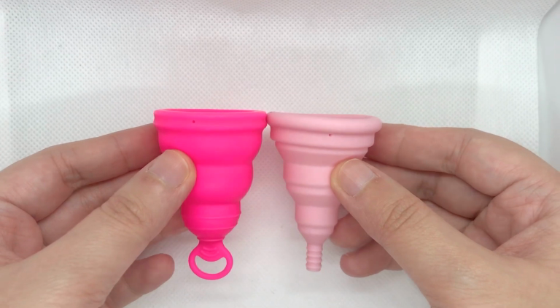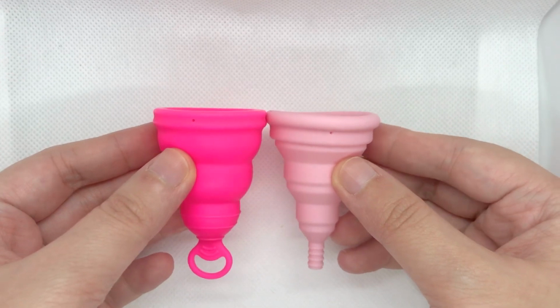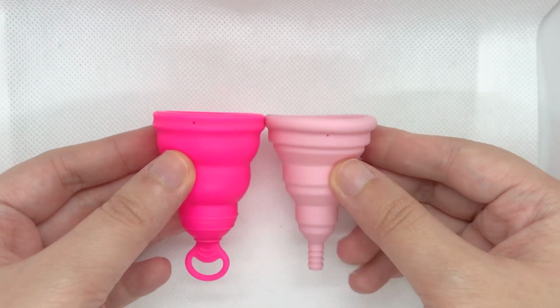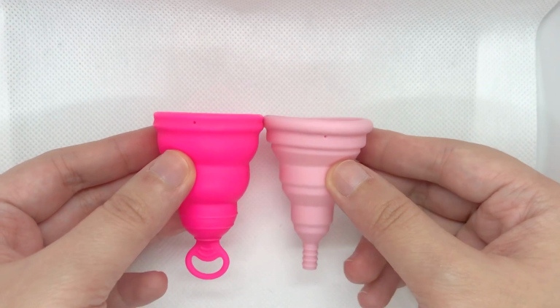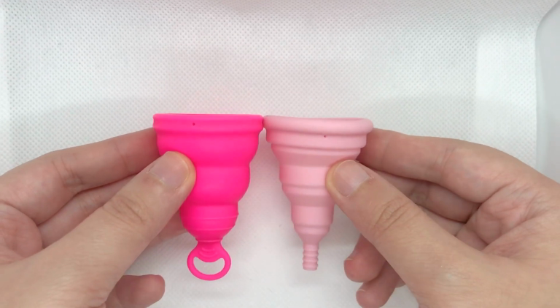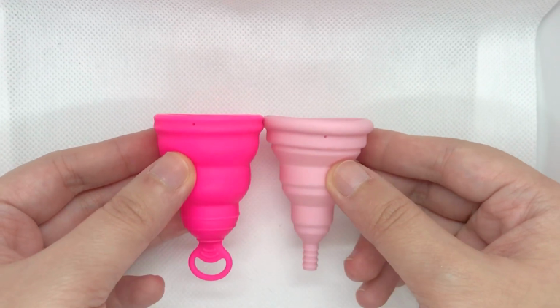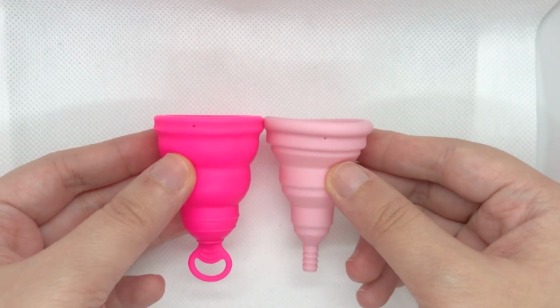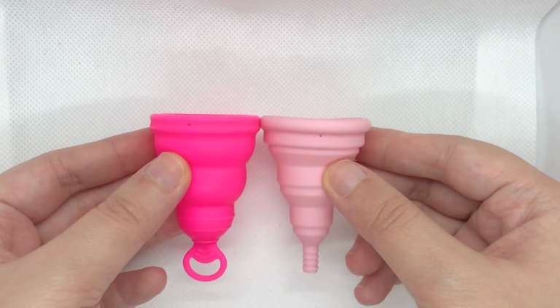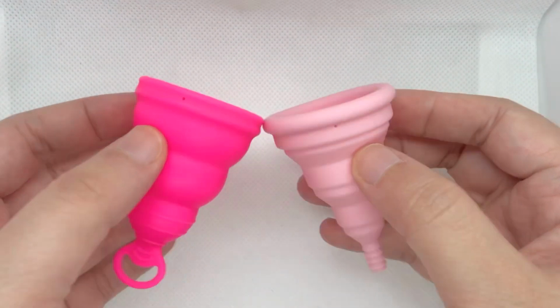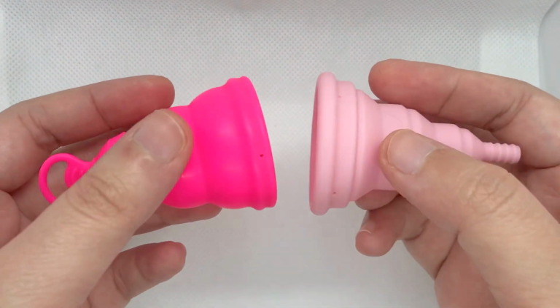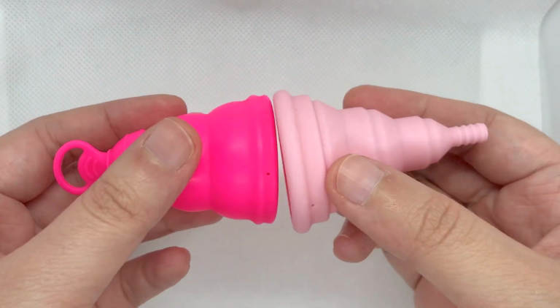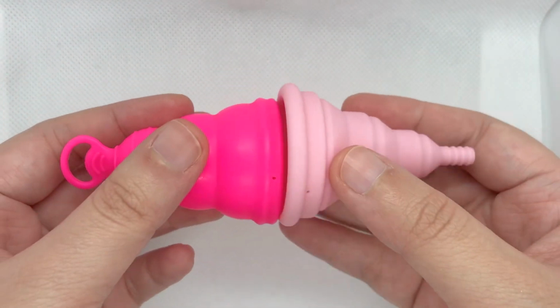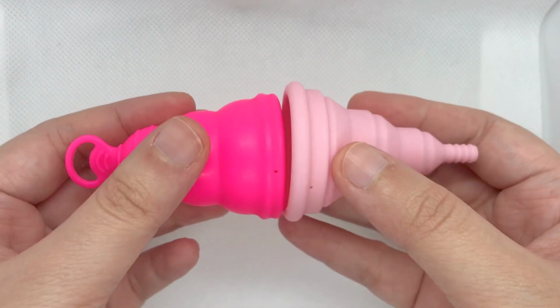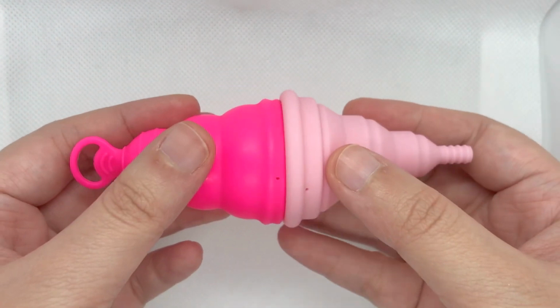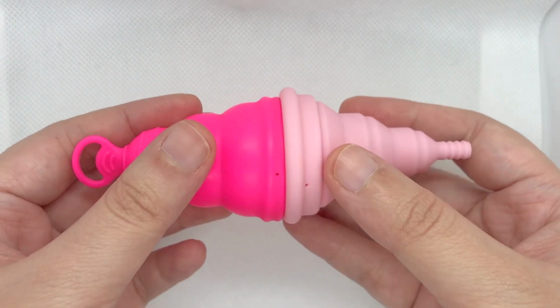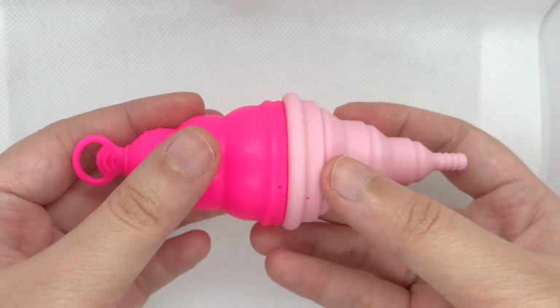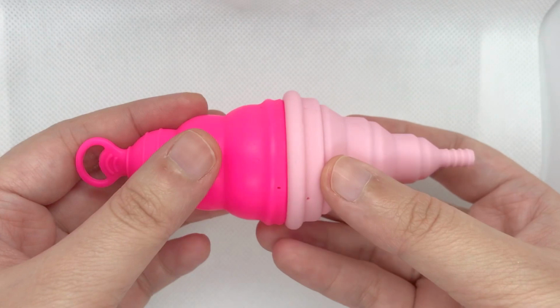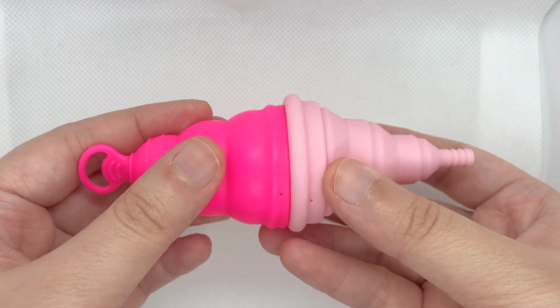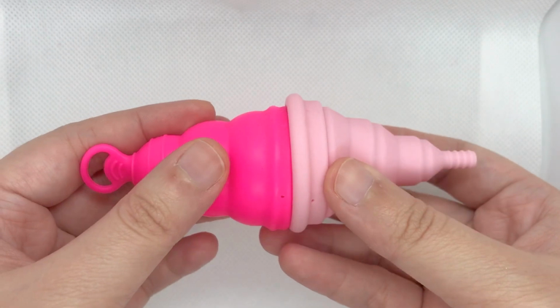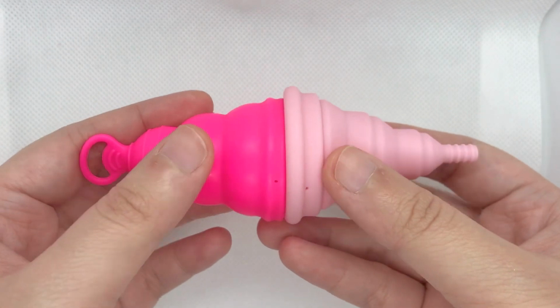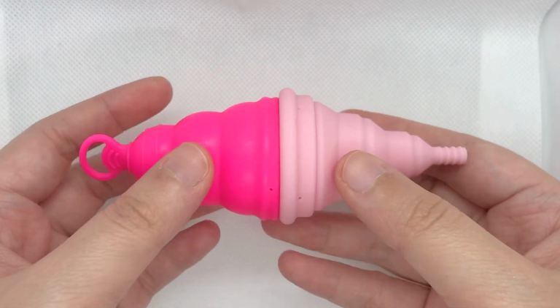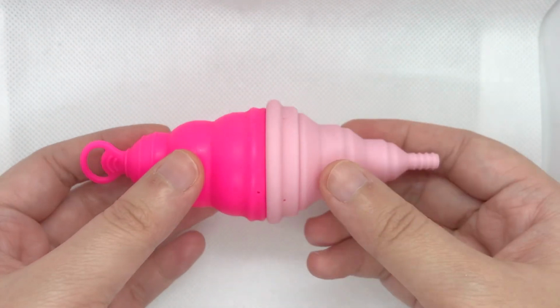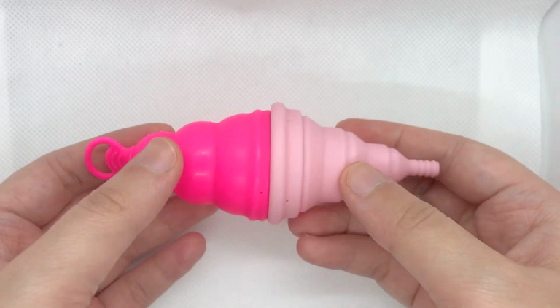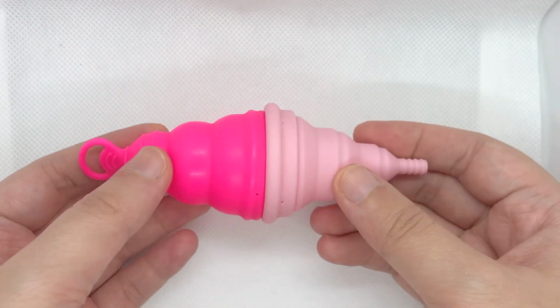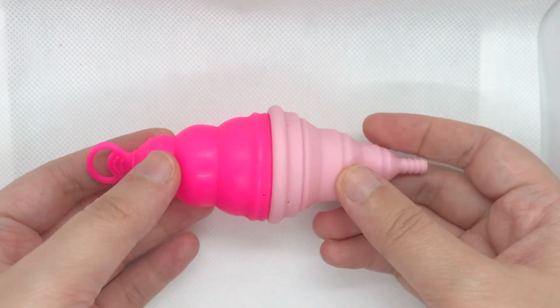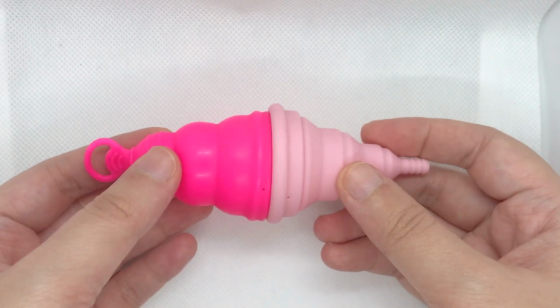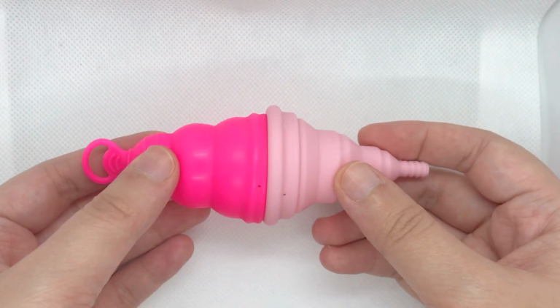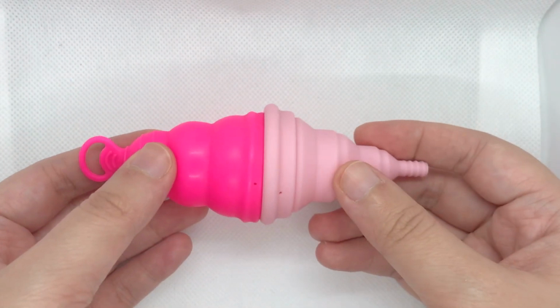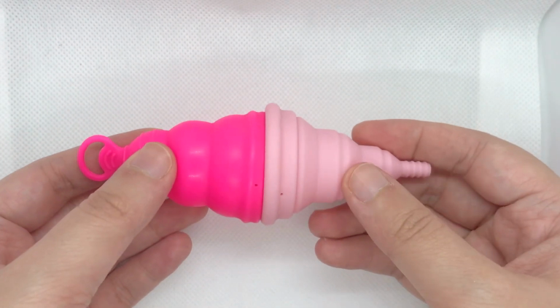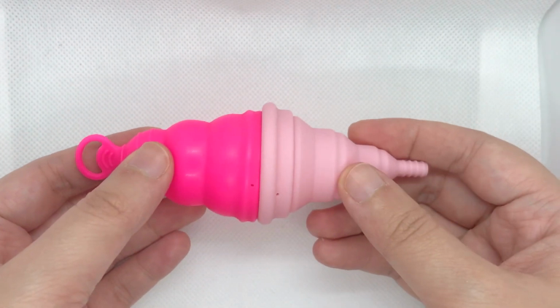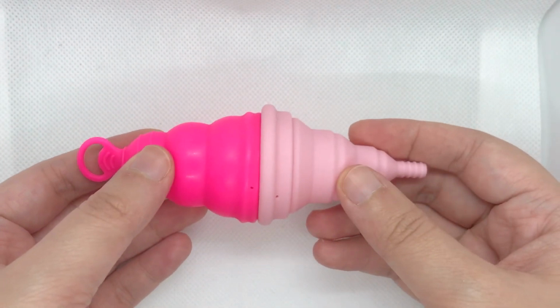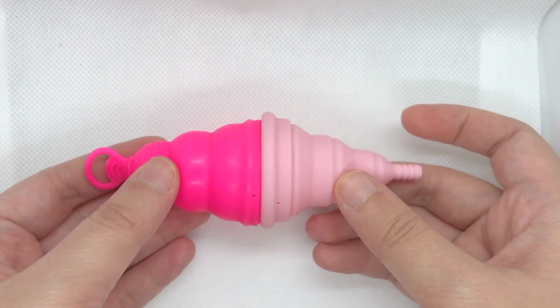These are their lengths. As for diameter, you can see that the Lily Cup One is slightly smaller.